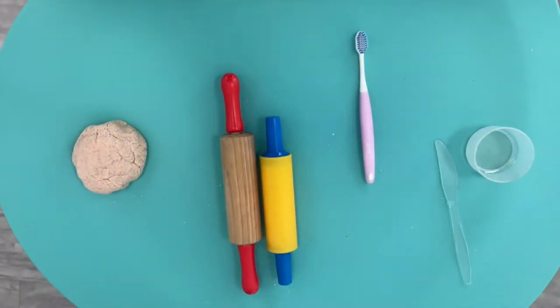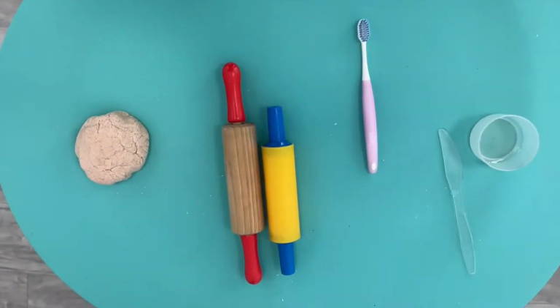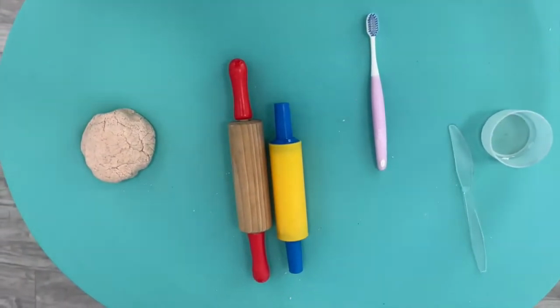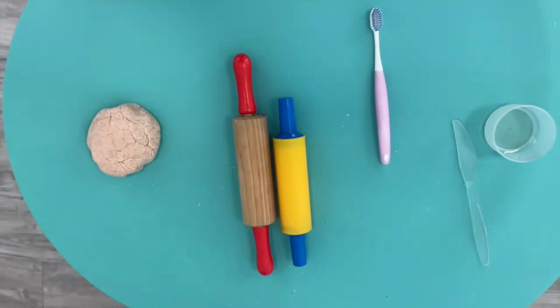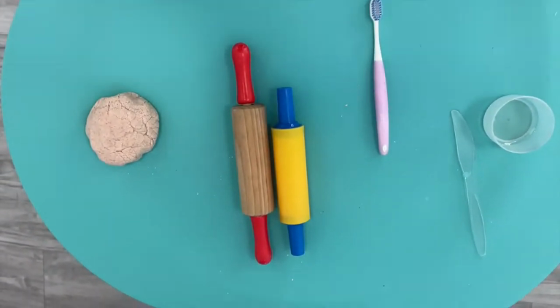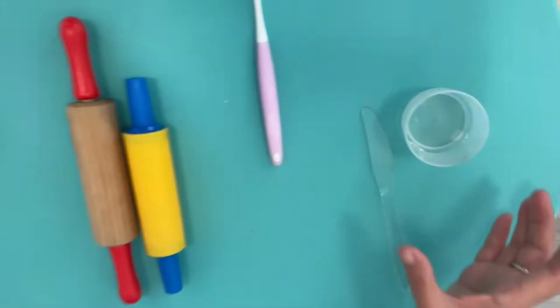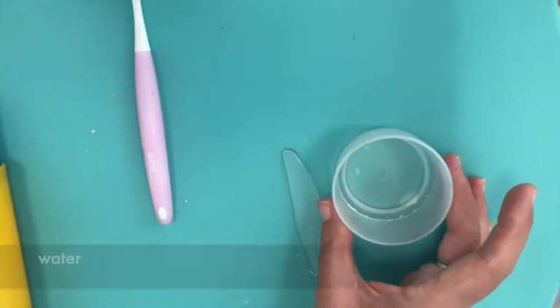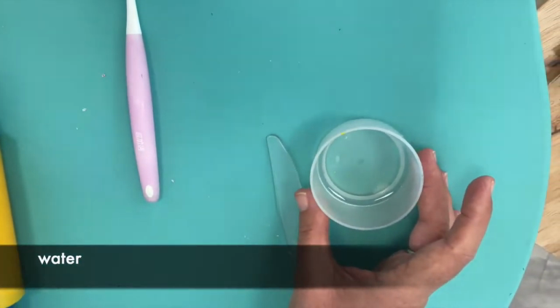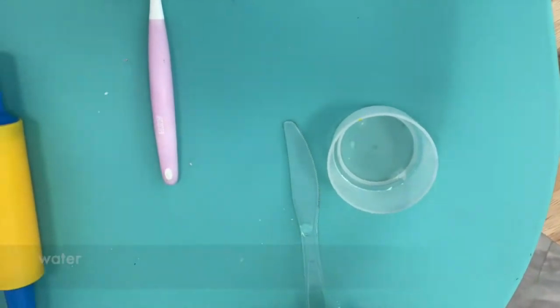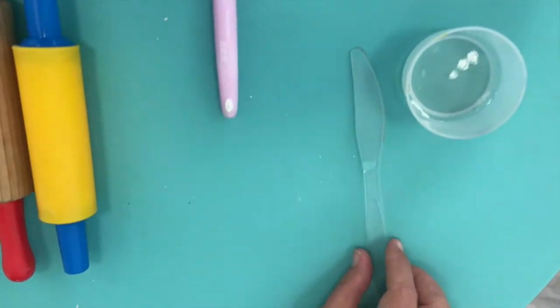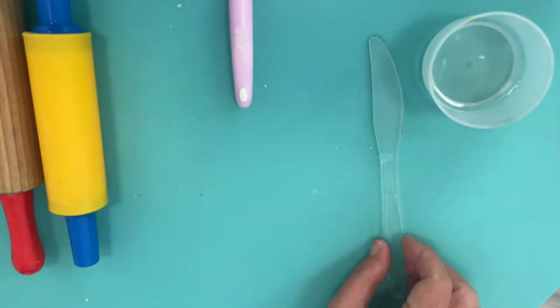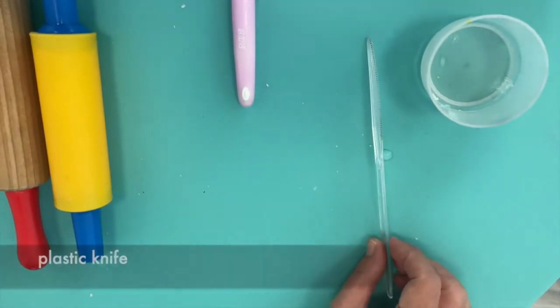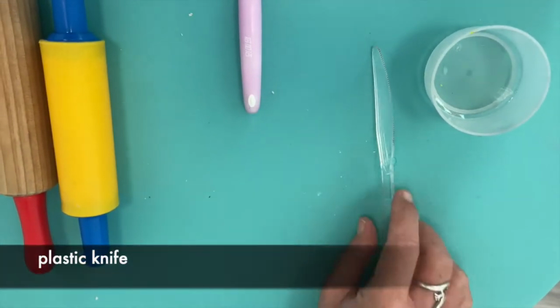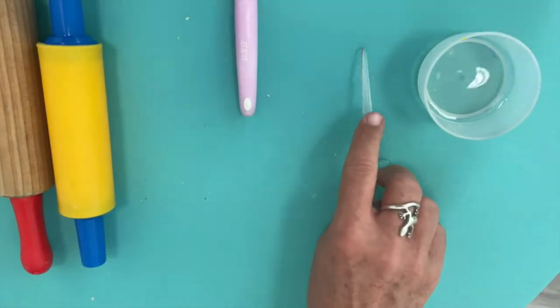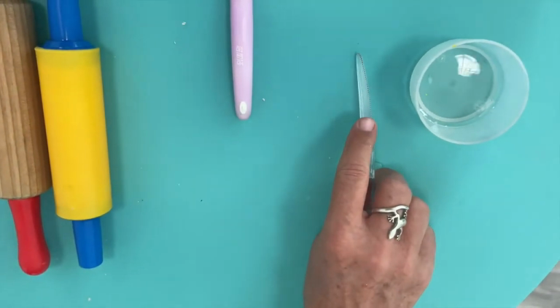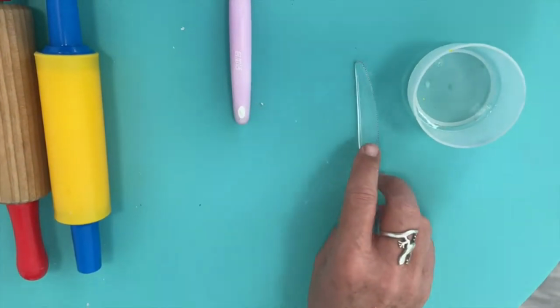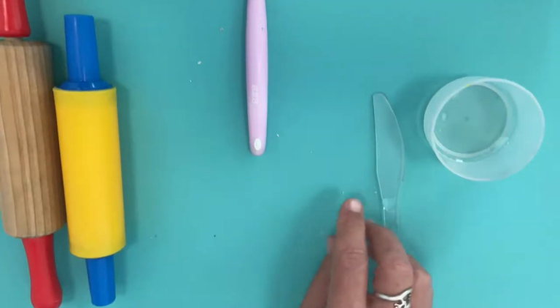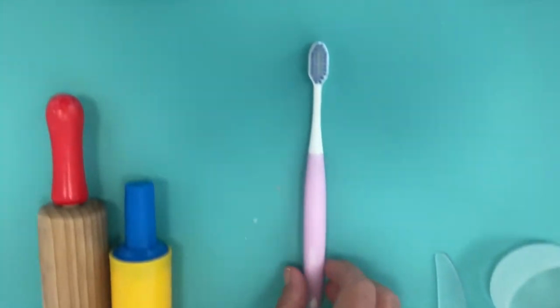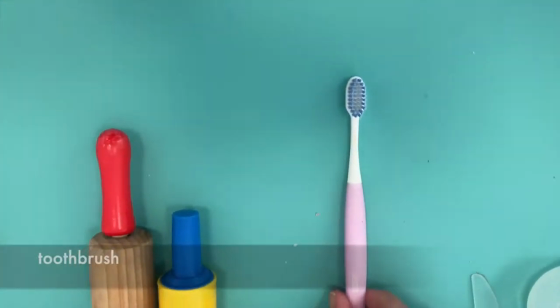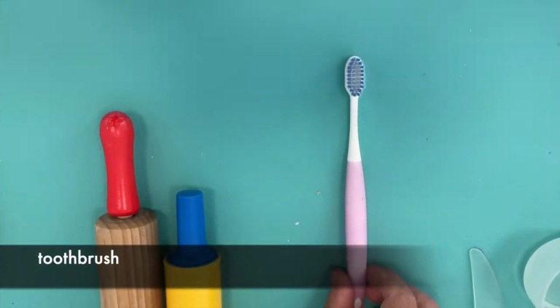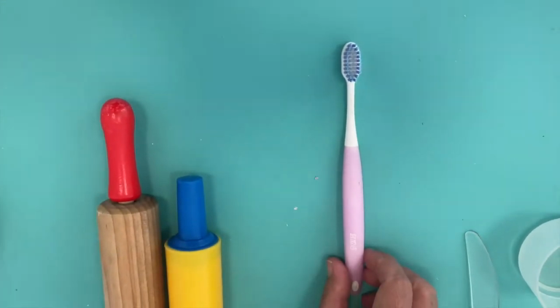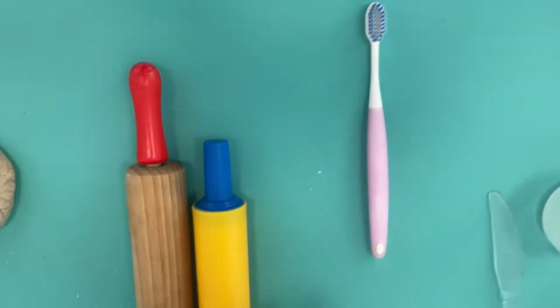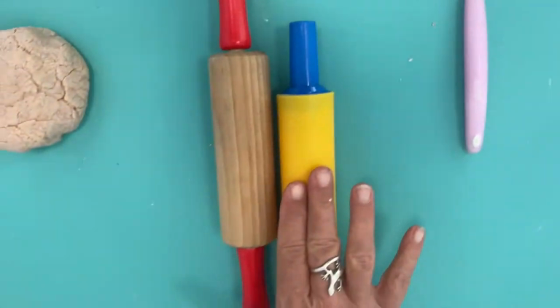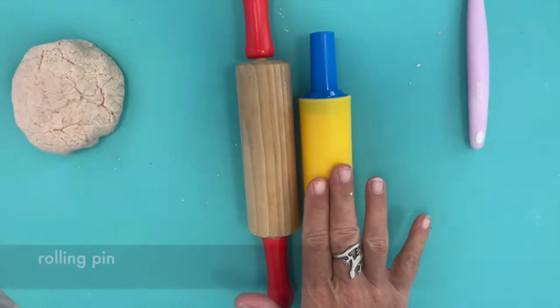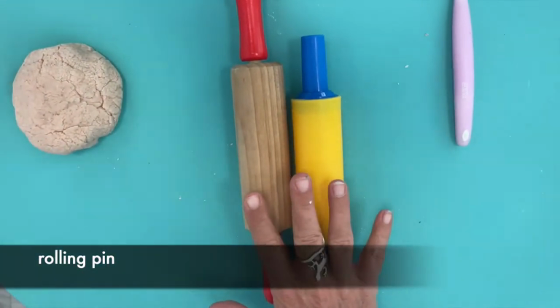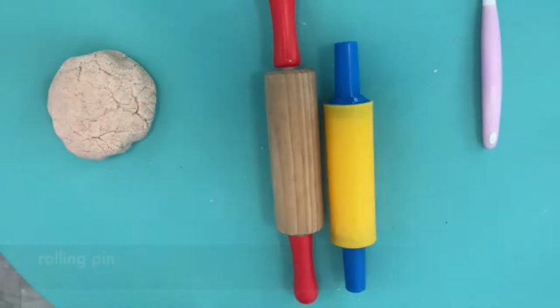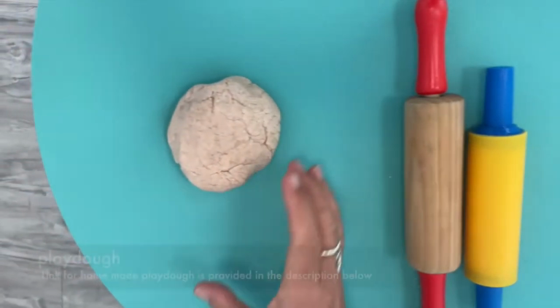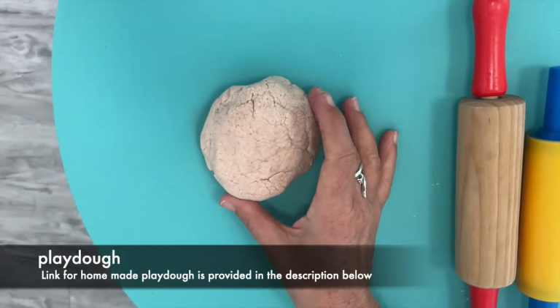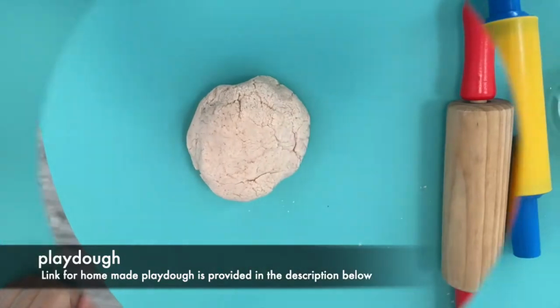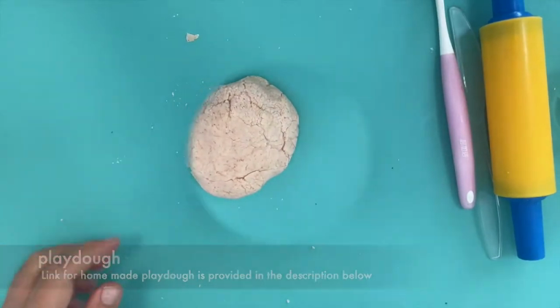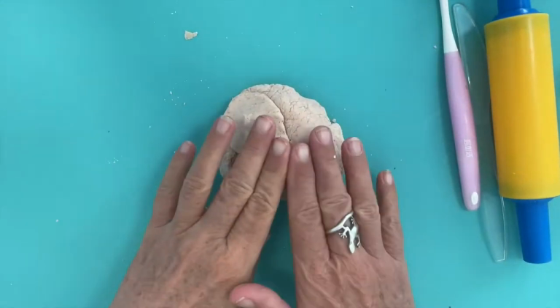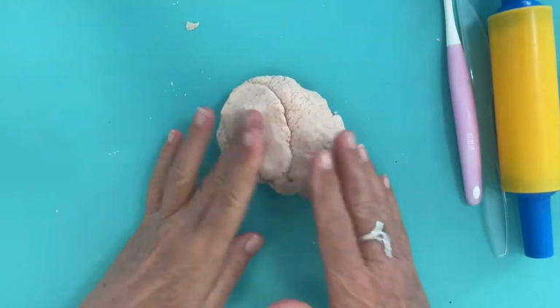What we need are water, a knife — not too sharp — a toothbrush, a rolling pin, and homemade play-doh. So you have two choices.